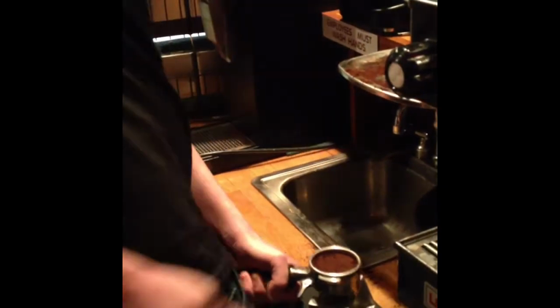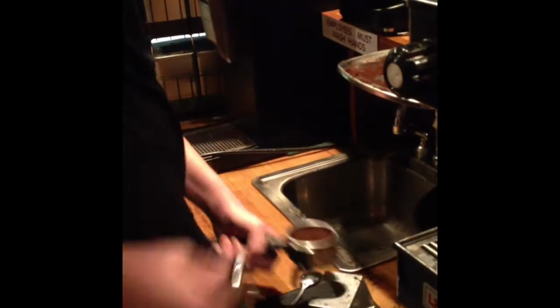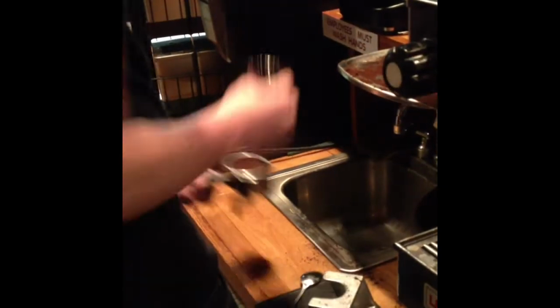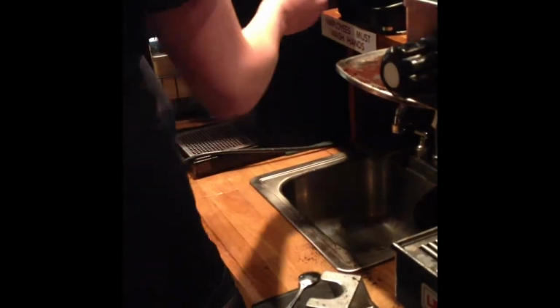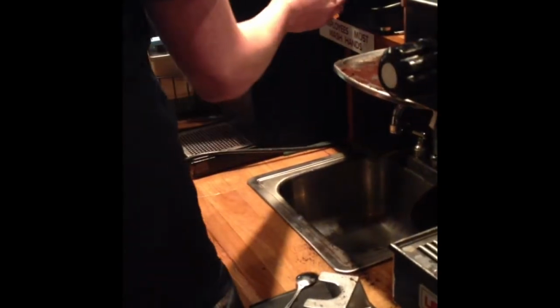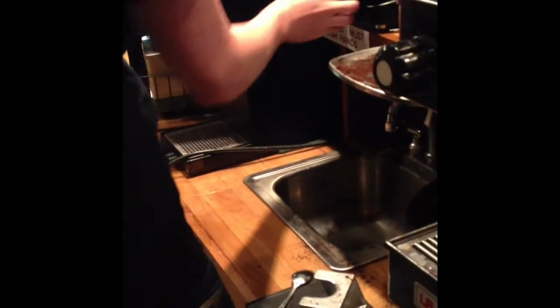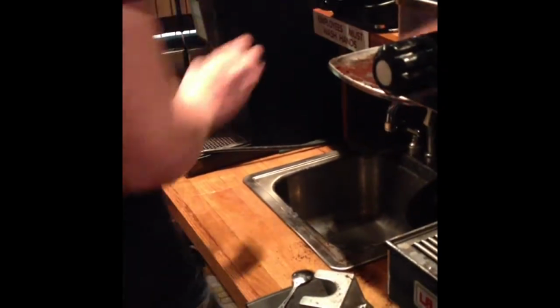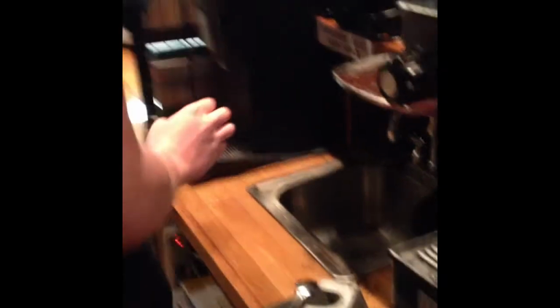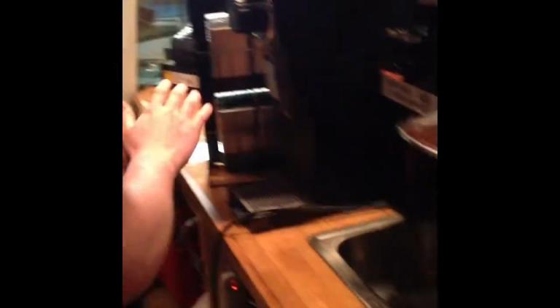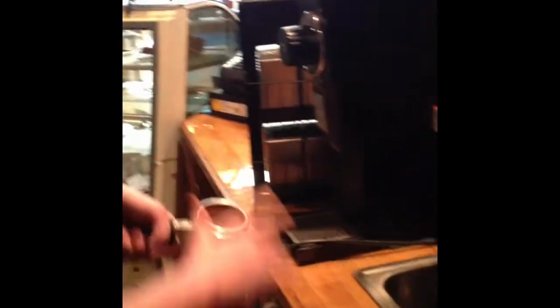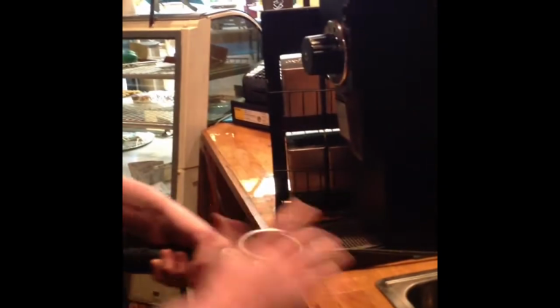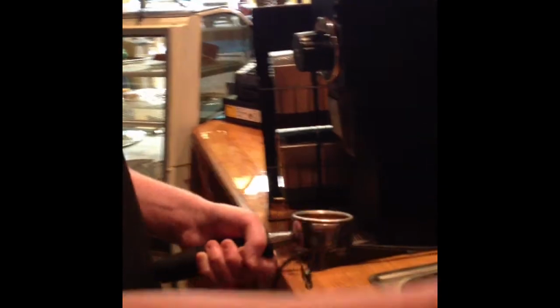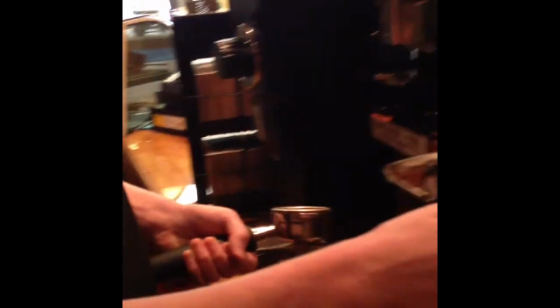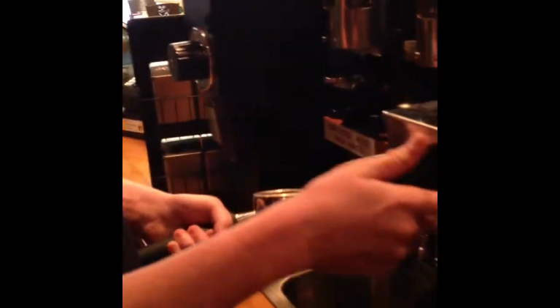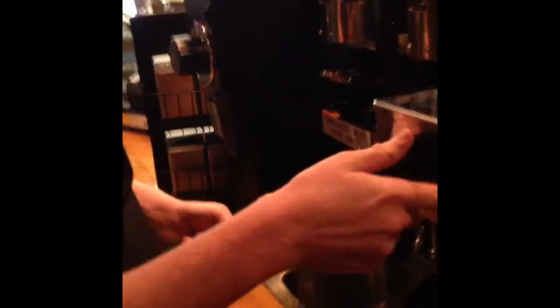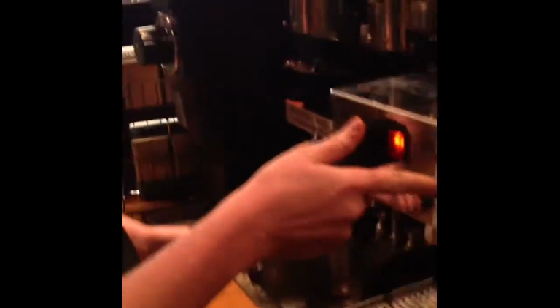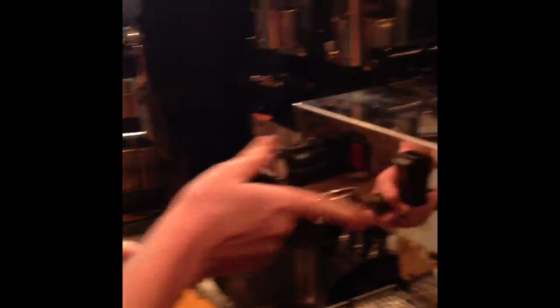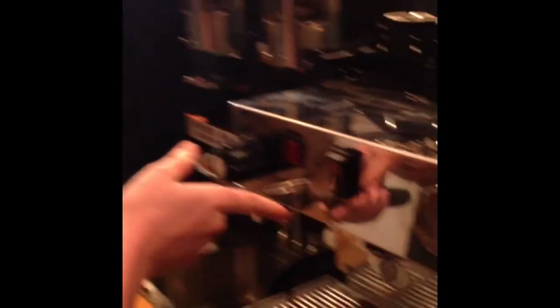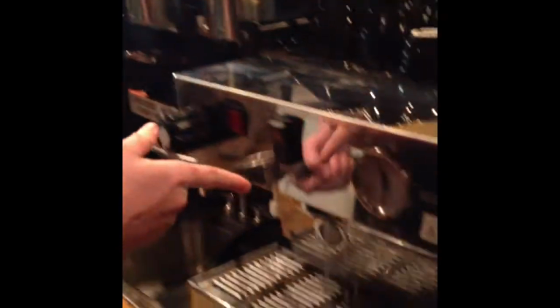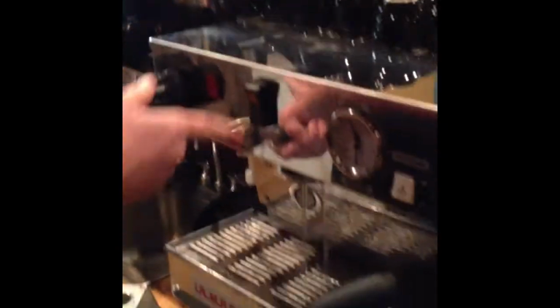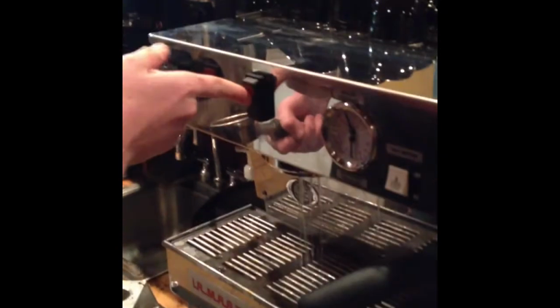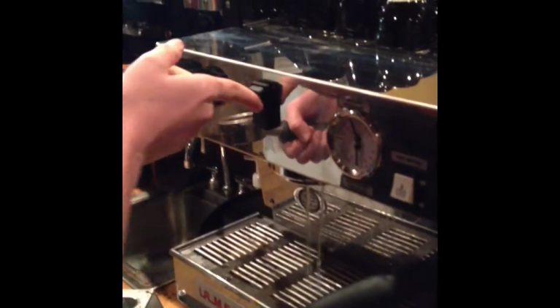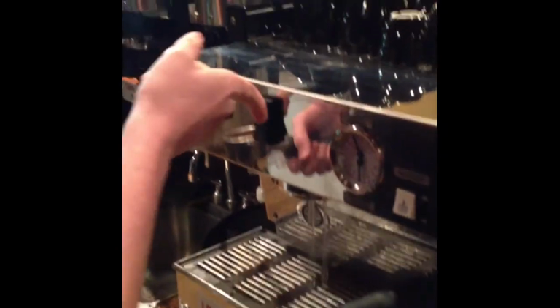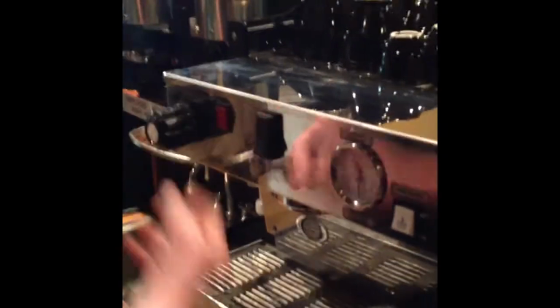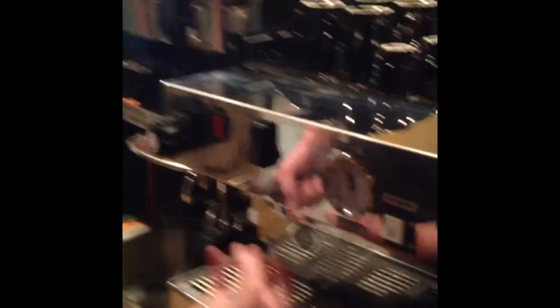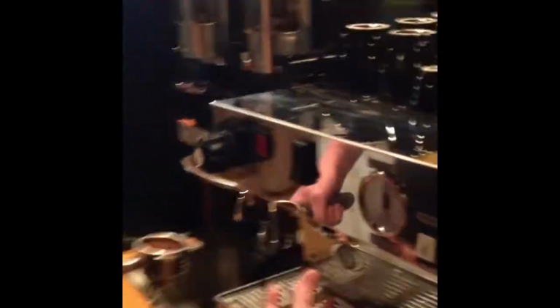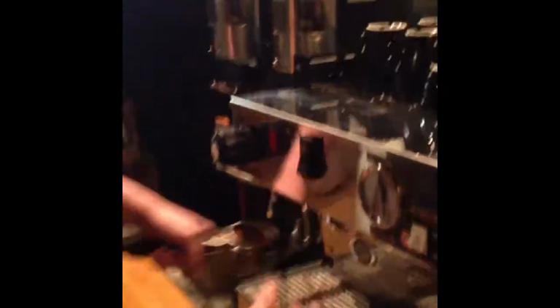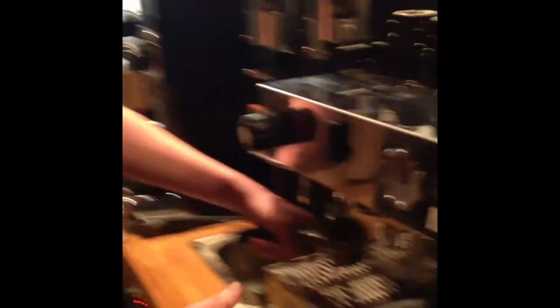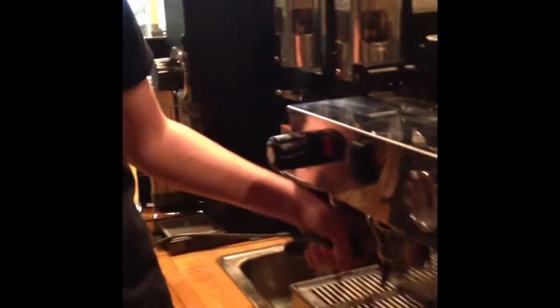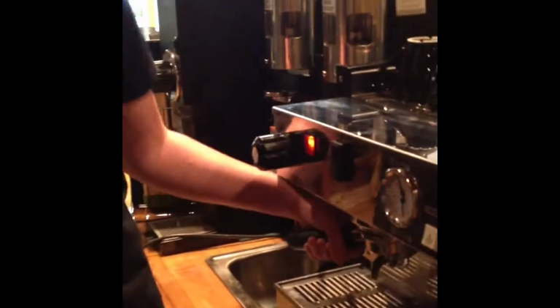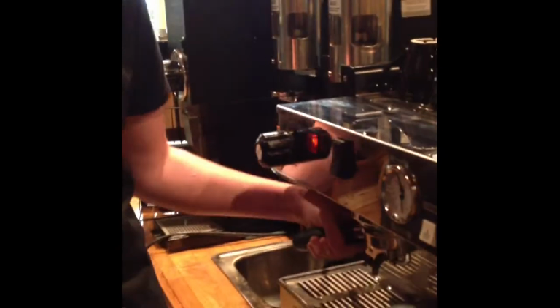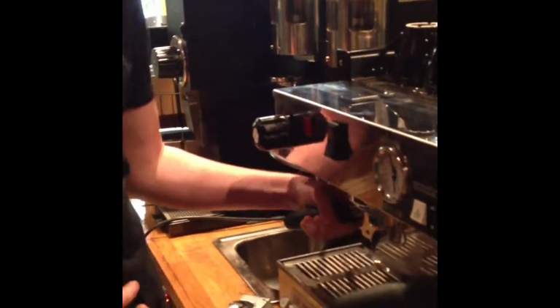Polish it off a little more. You always want to purge your machine — that way the water is hot and you don't shock the grounds.